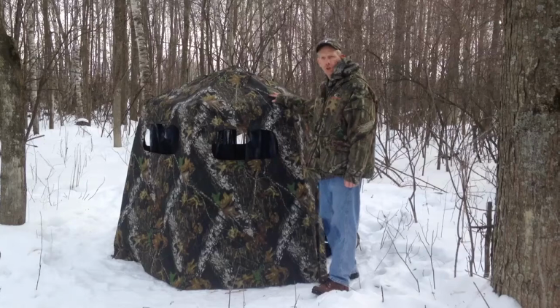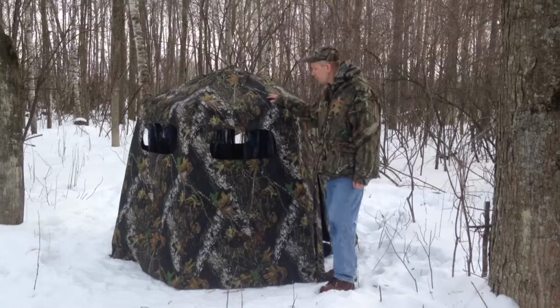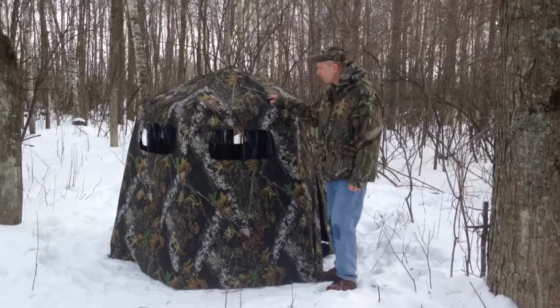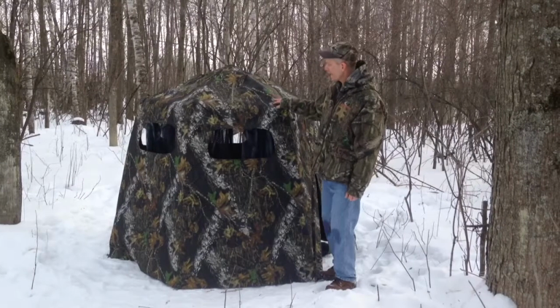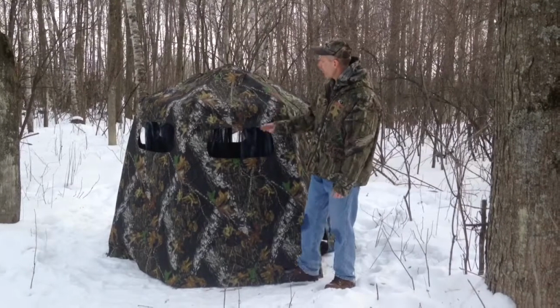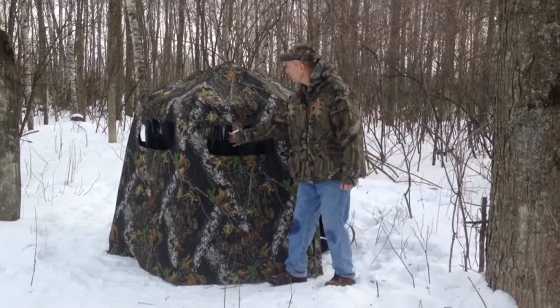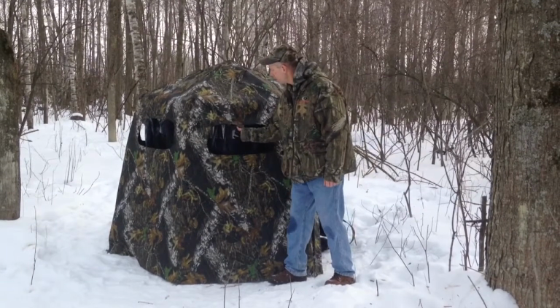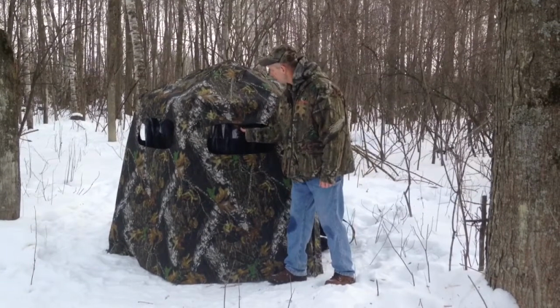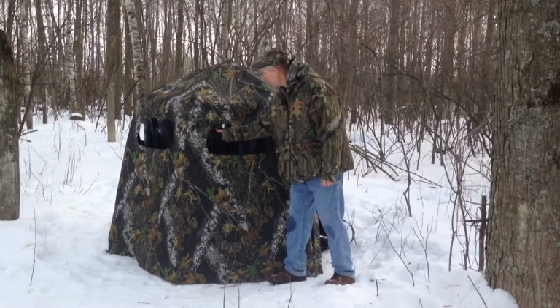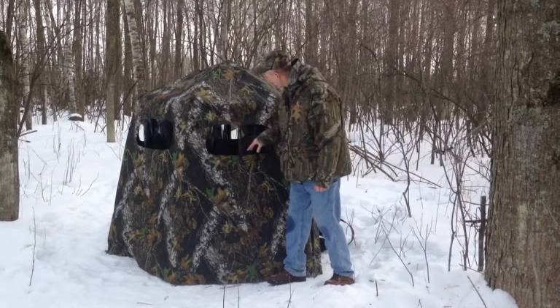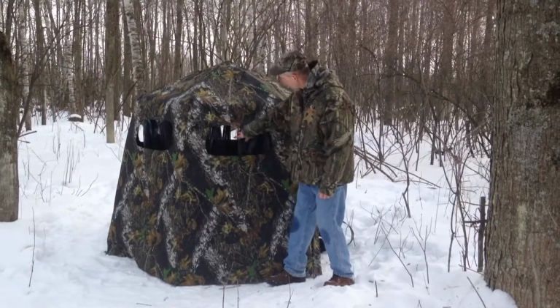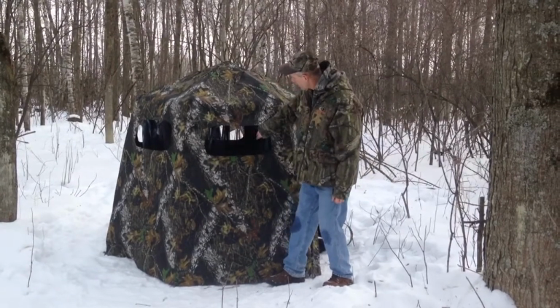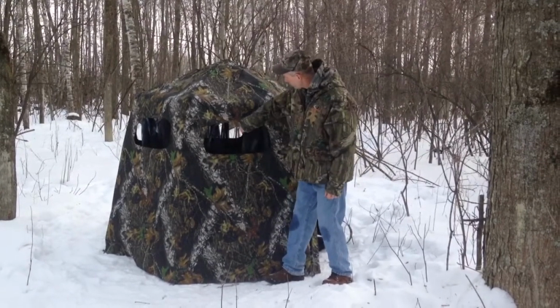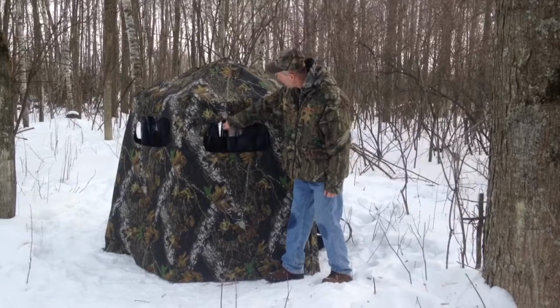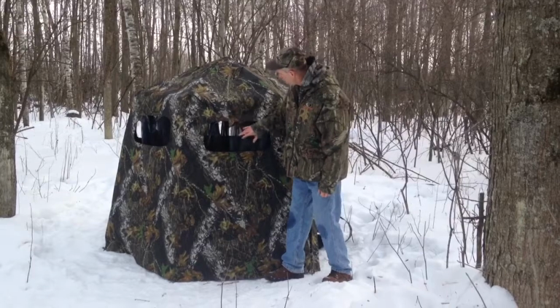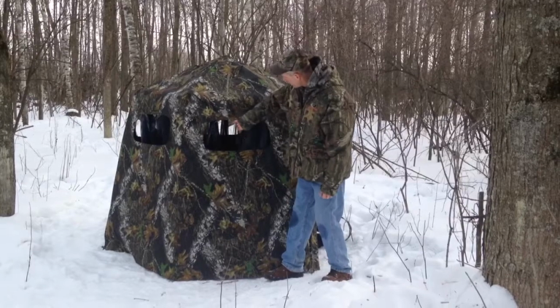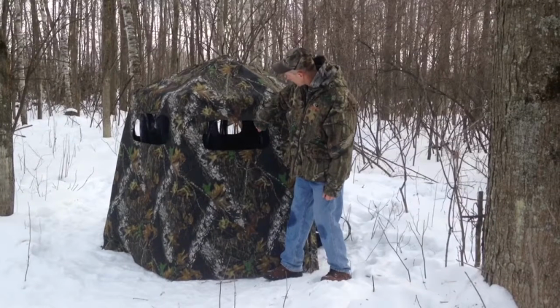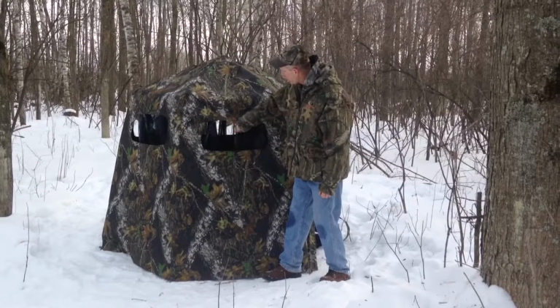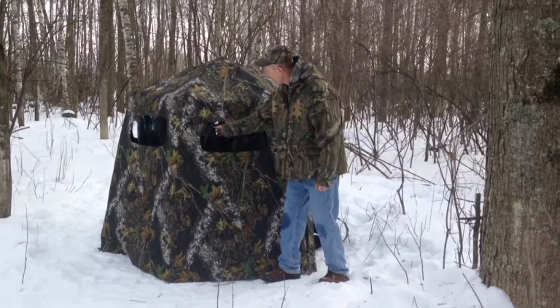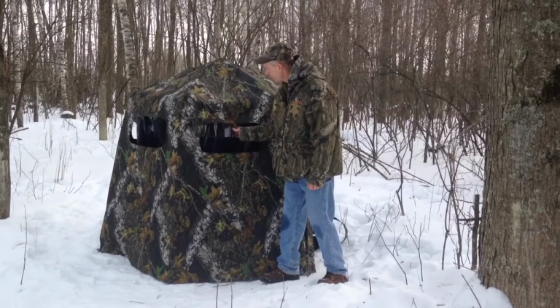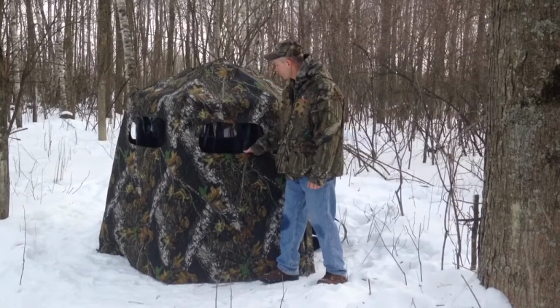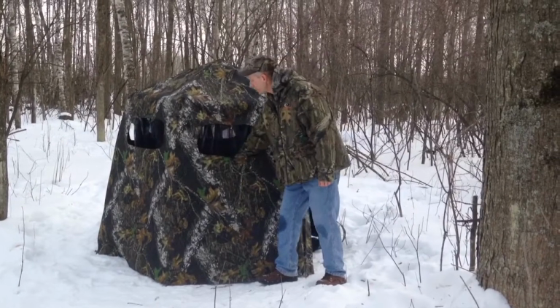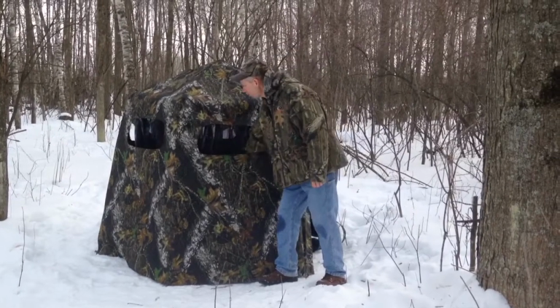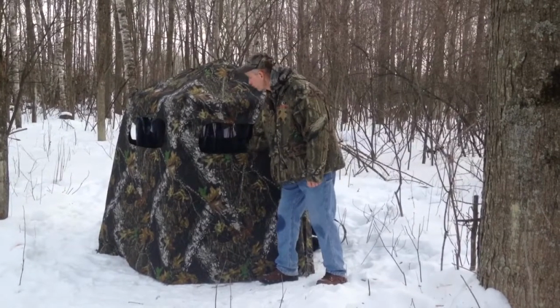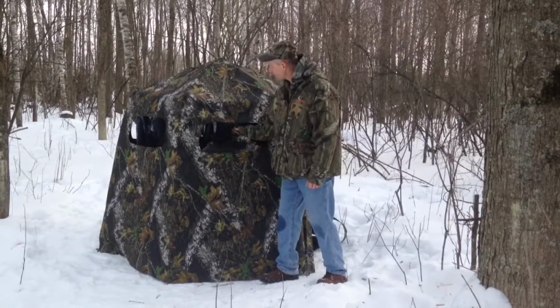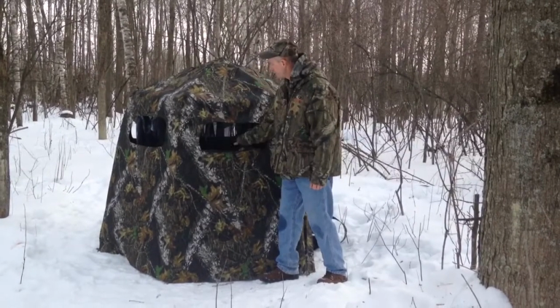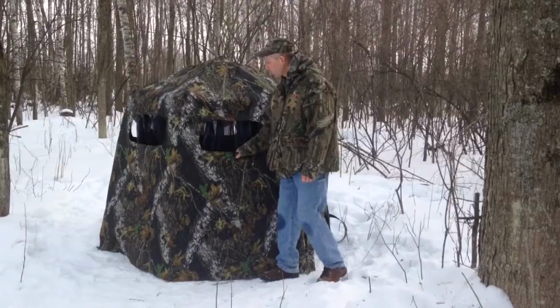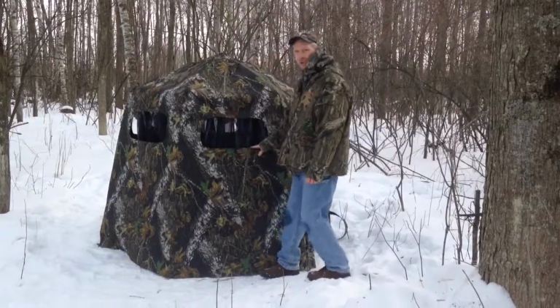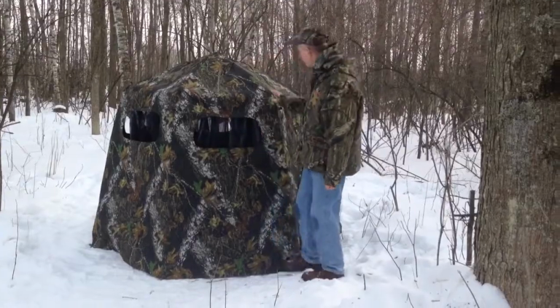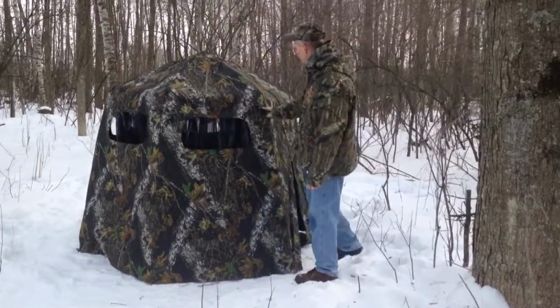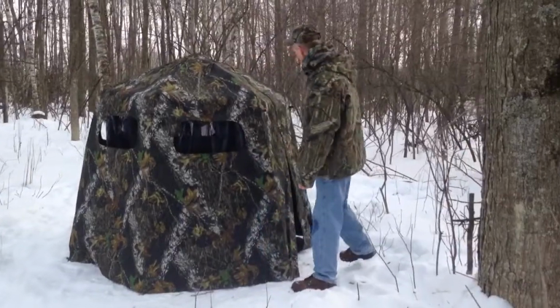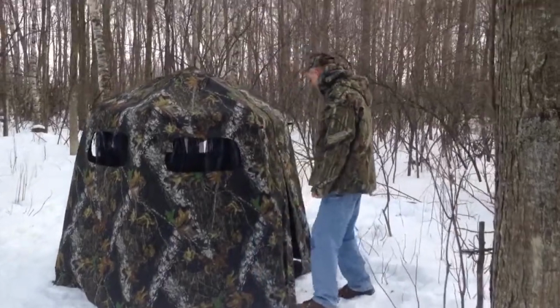This is our two-man gun blind with sliding screens. It has two sliding screens that slide right to left, and it does come with window flaps. We're going to show you on the inside.